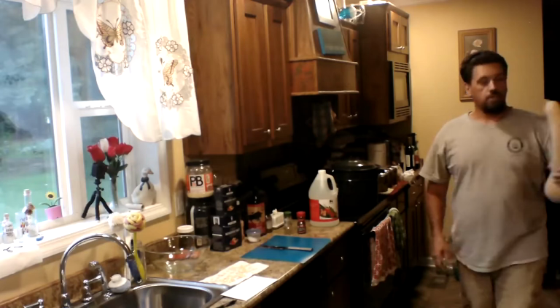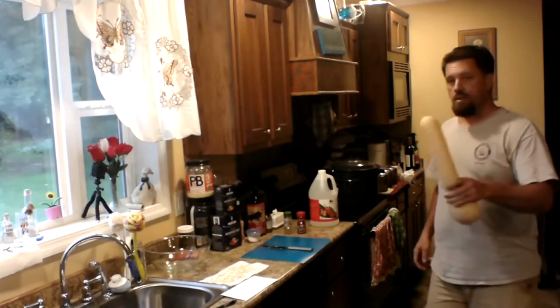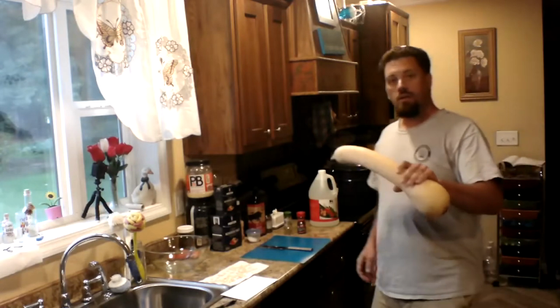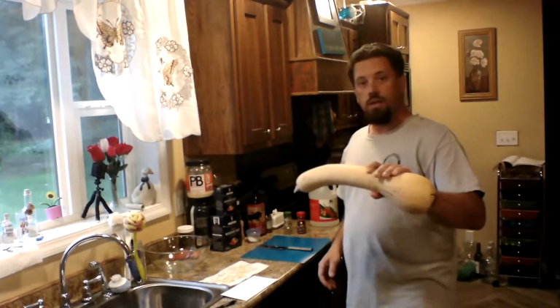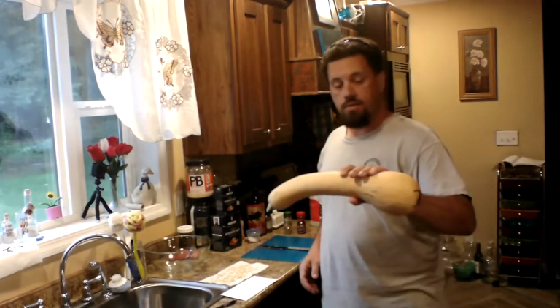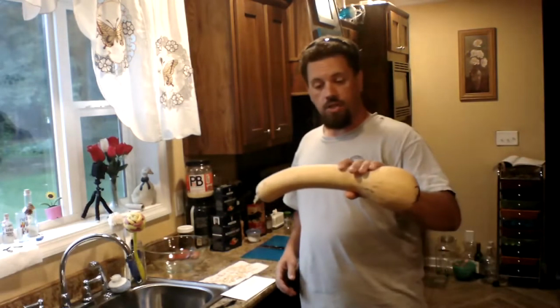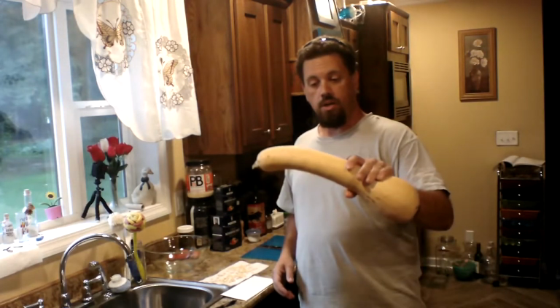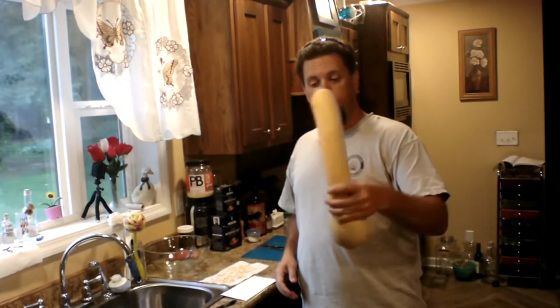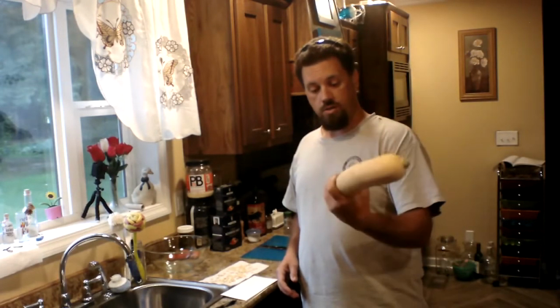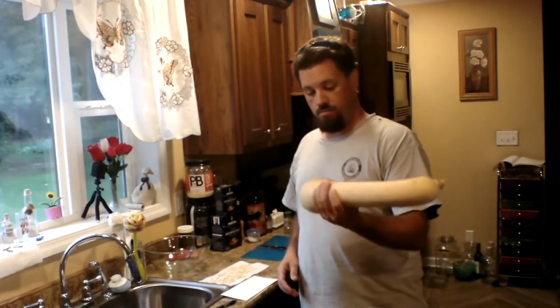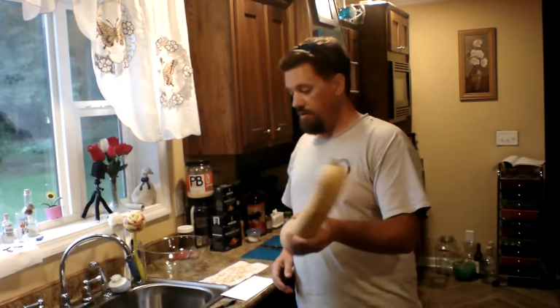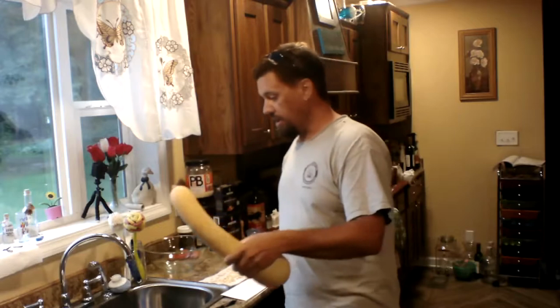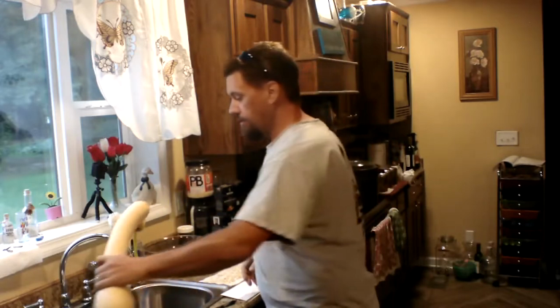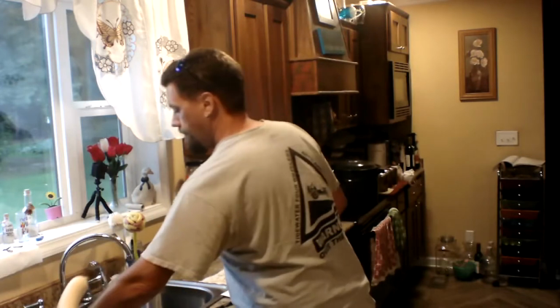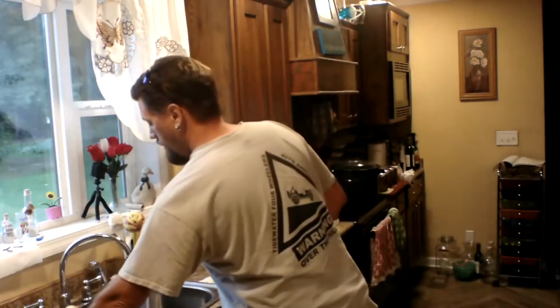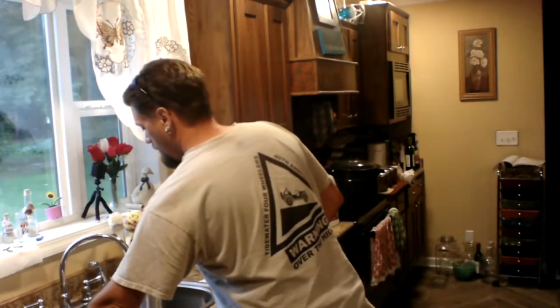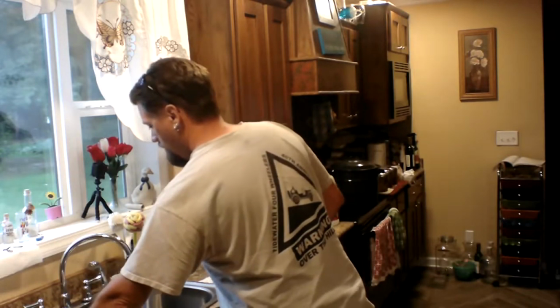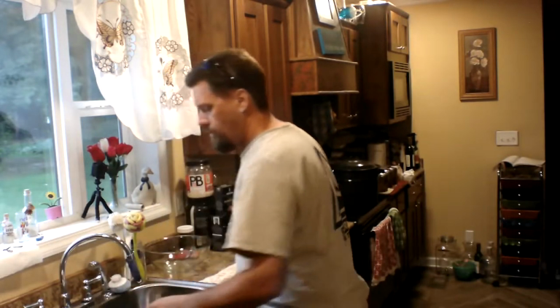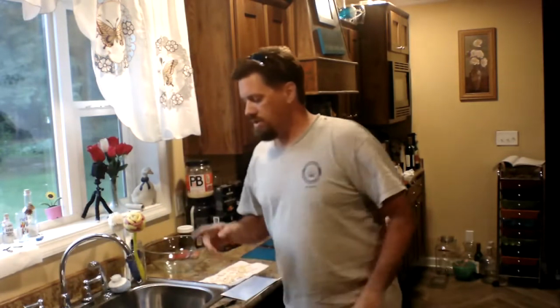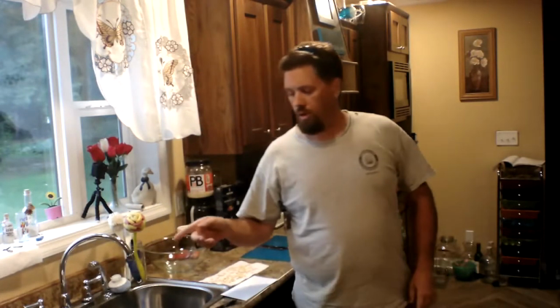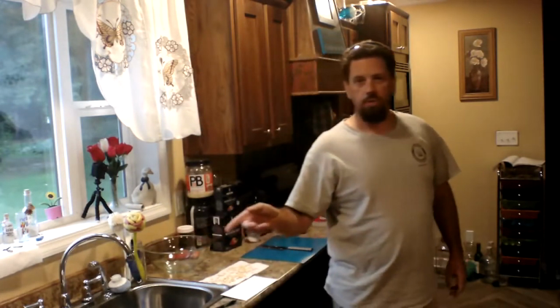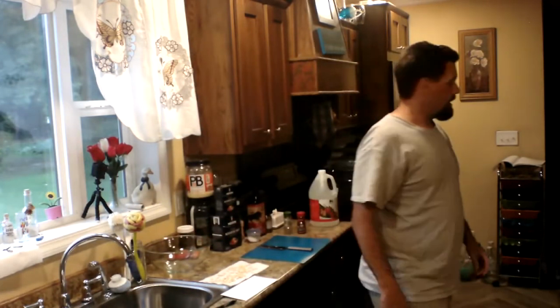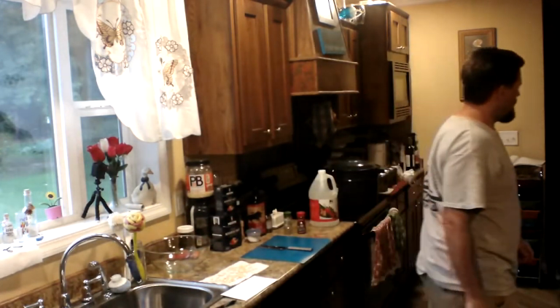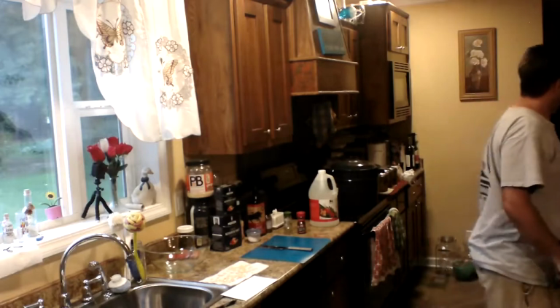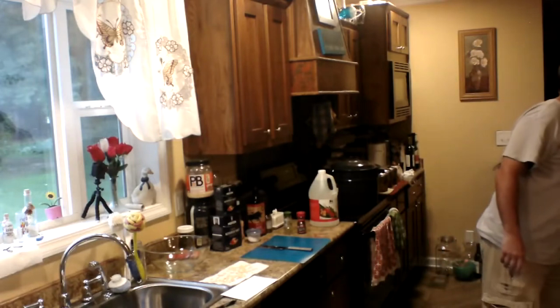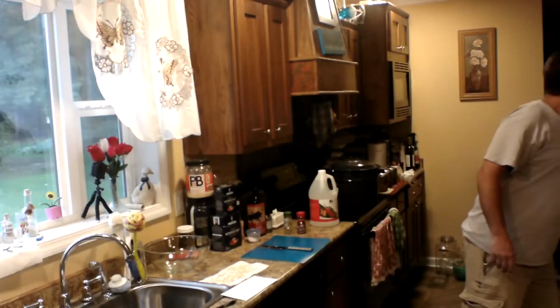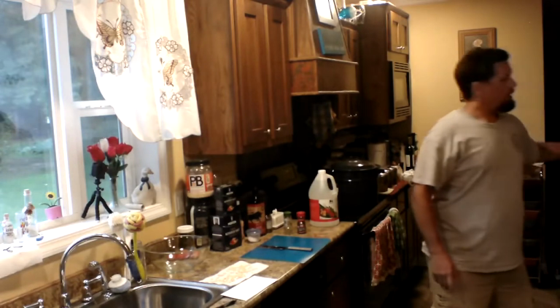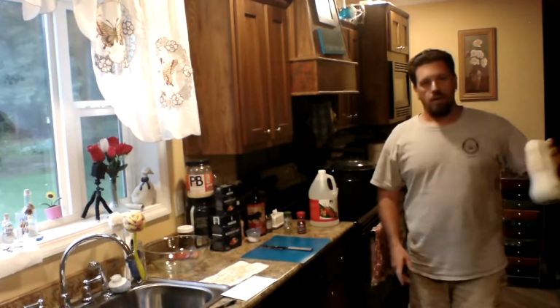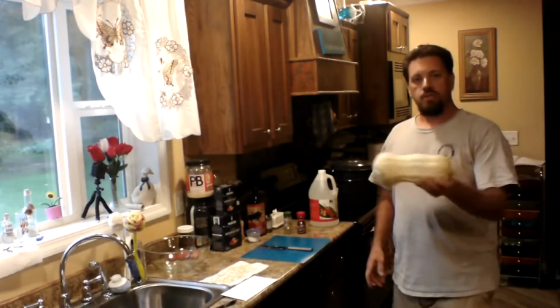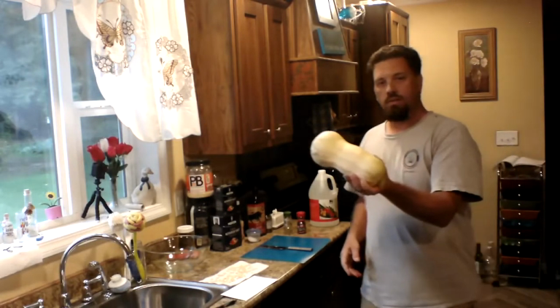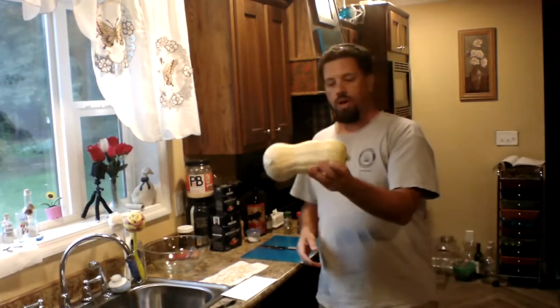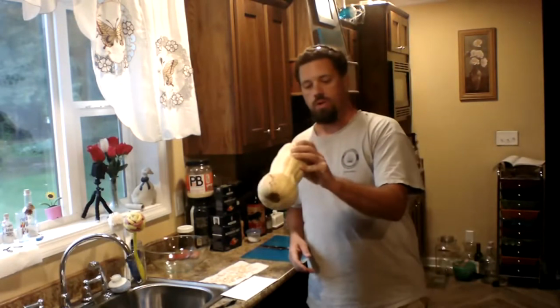I'm using this funny shape butternut squash, phallic in nature. Whatever reason, we have one plant producing like that, and the rest are producing like regular ones.